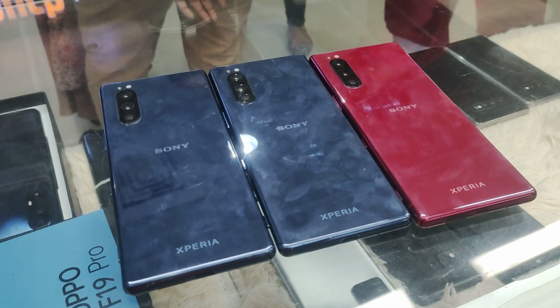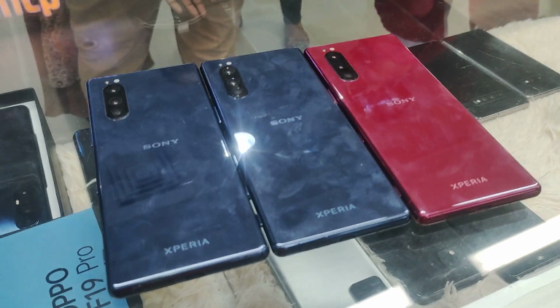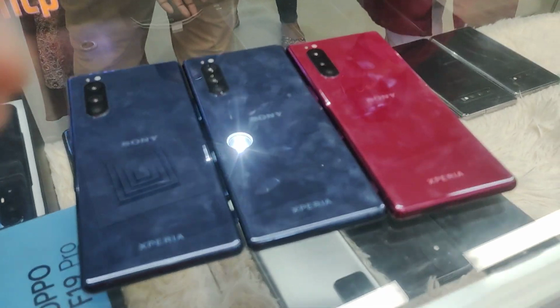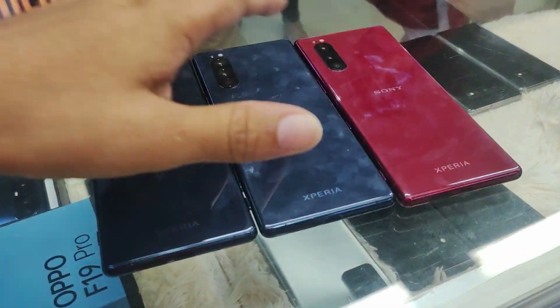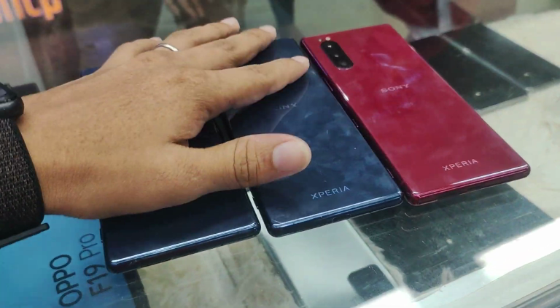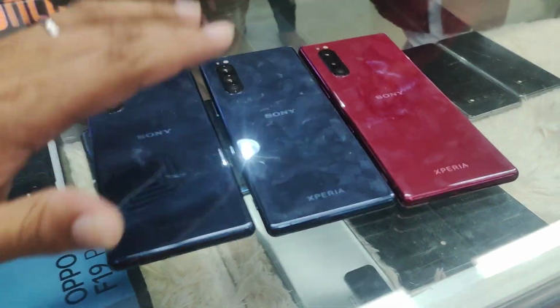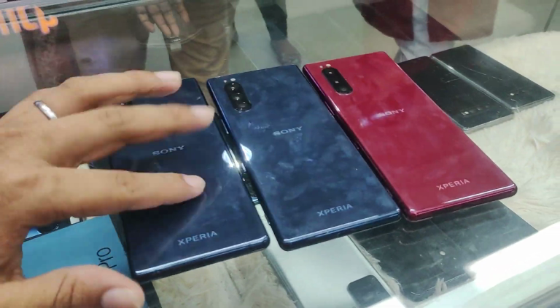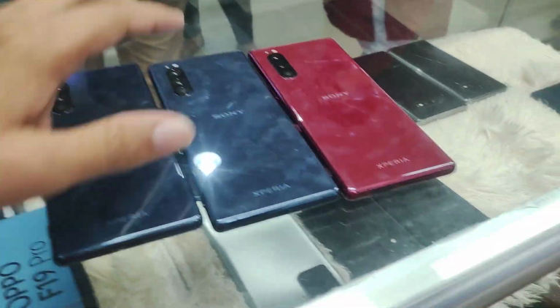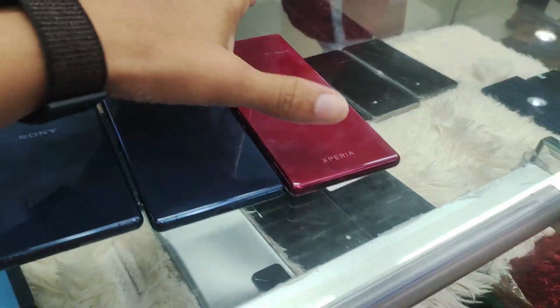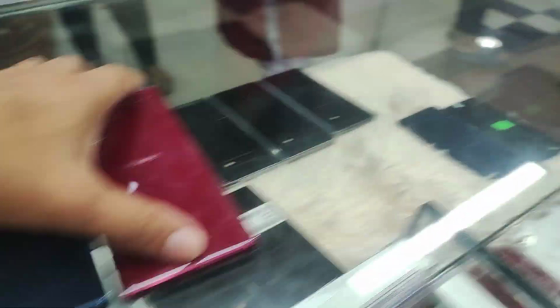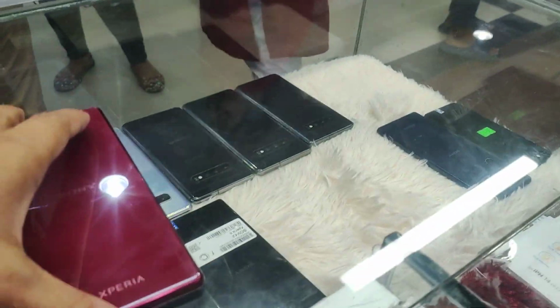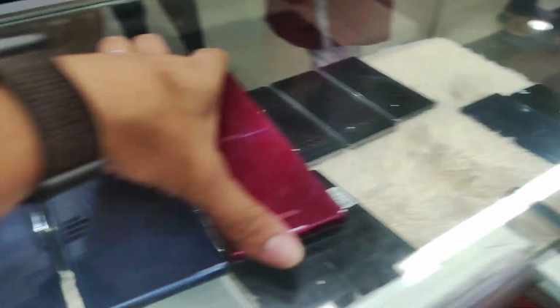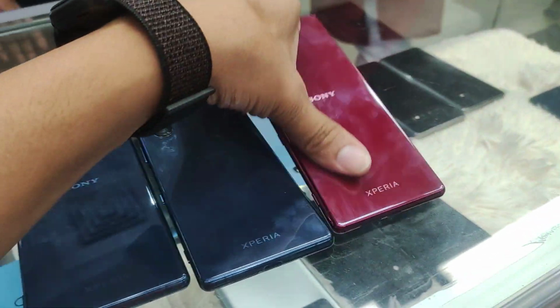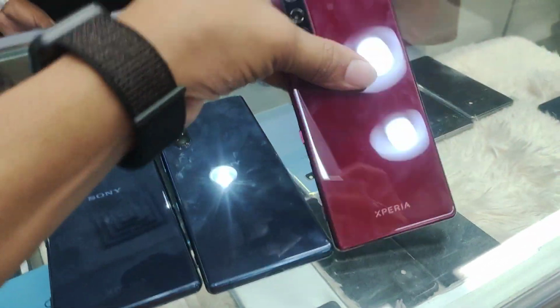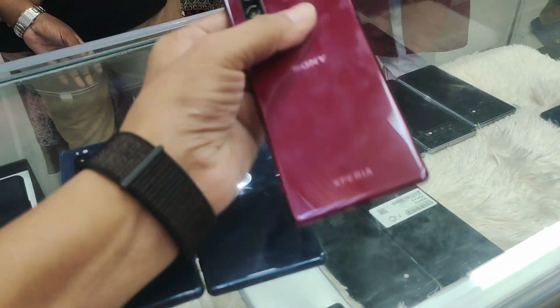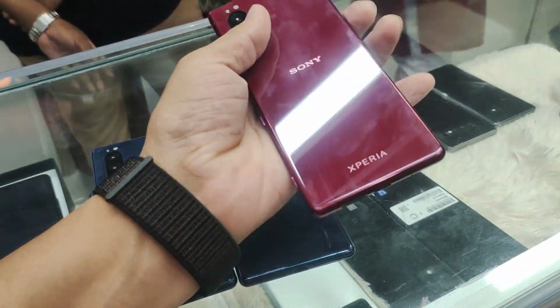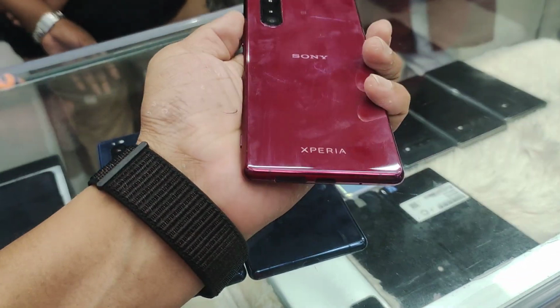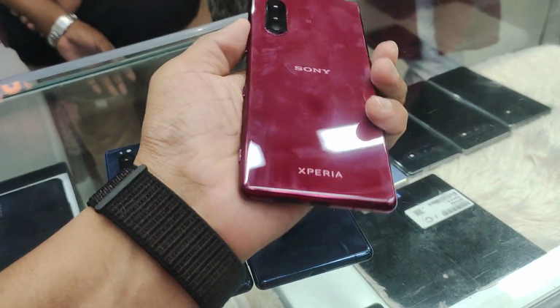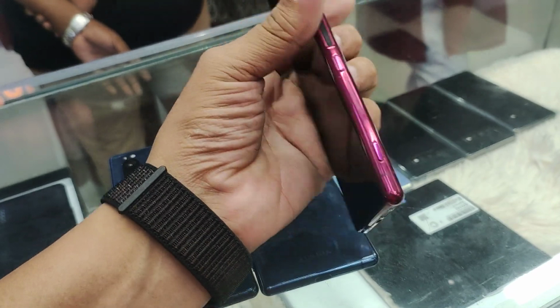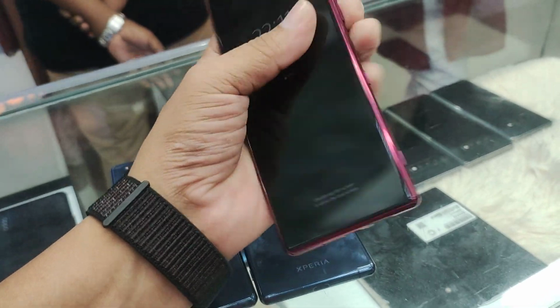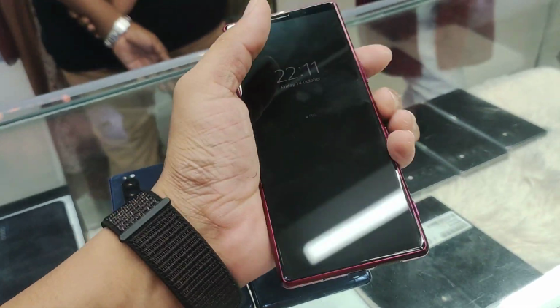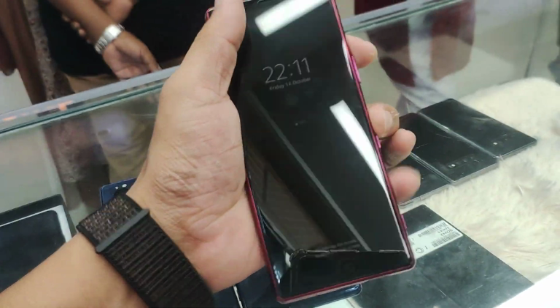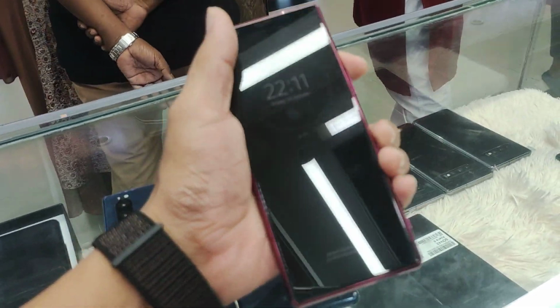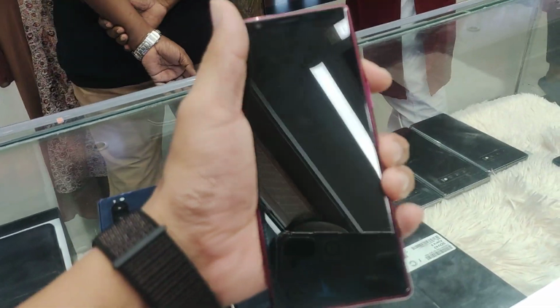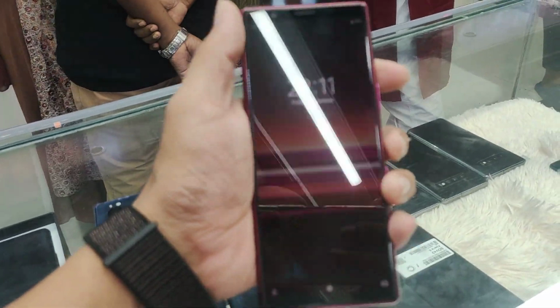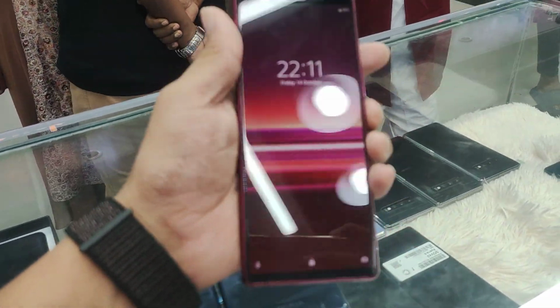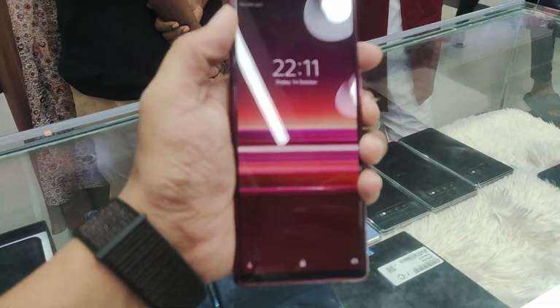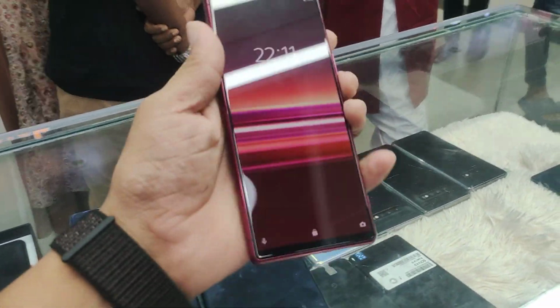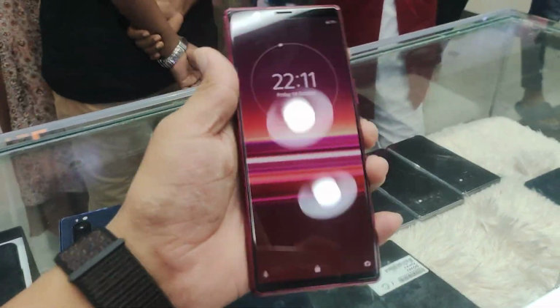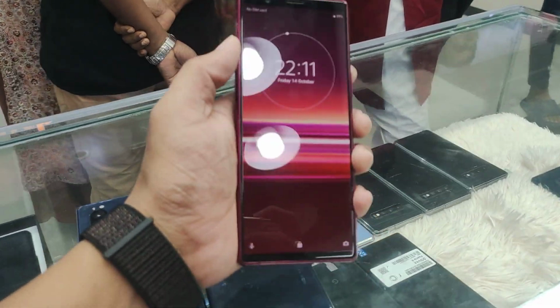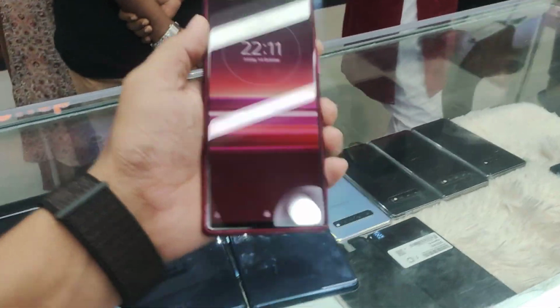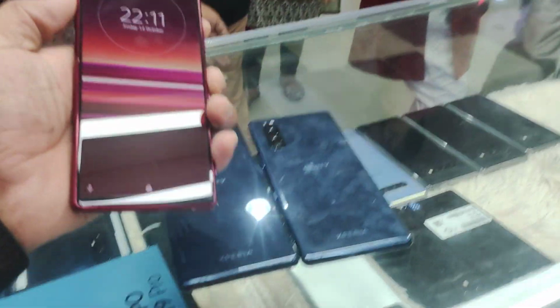Hello friends. I have been watching Sony Xperia 5. I have just said the conditions and specificity. I have also seen the Japanese version.